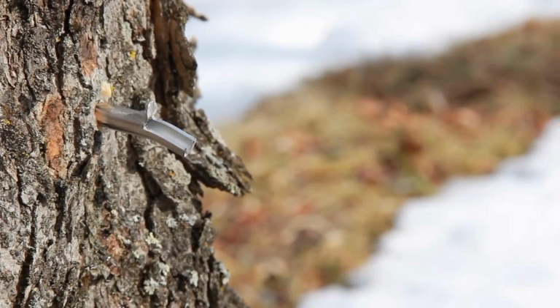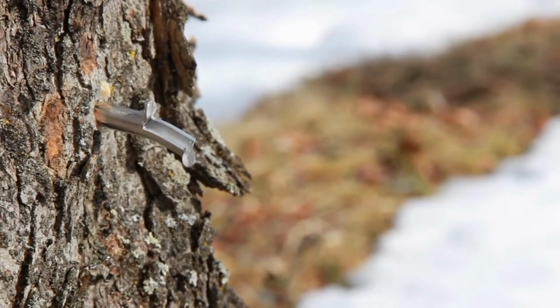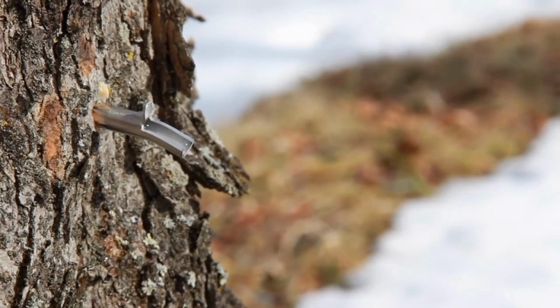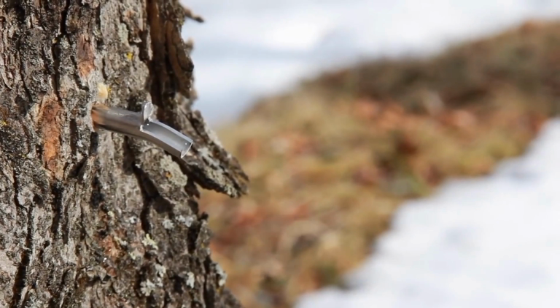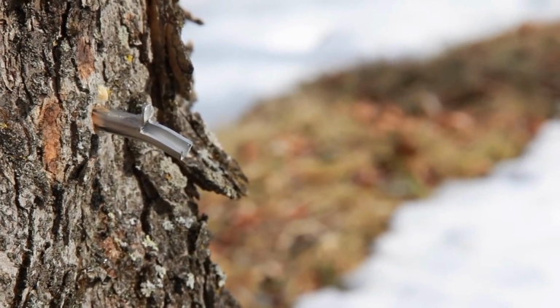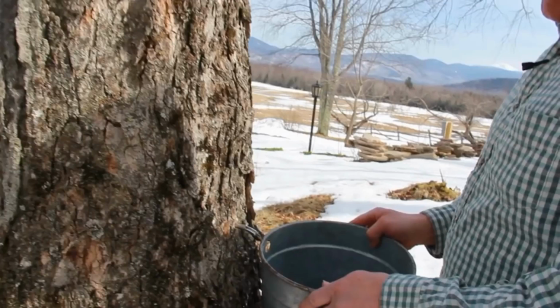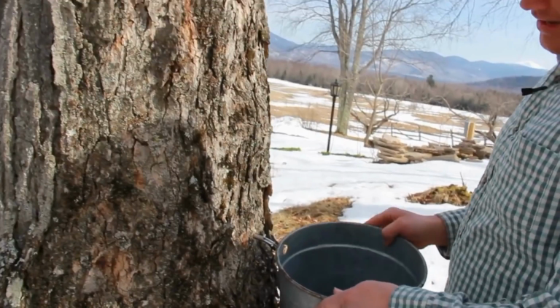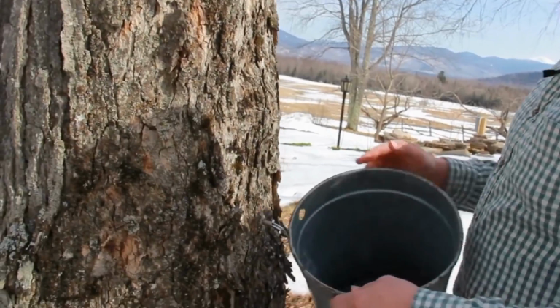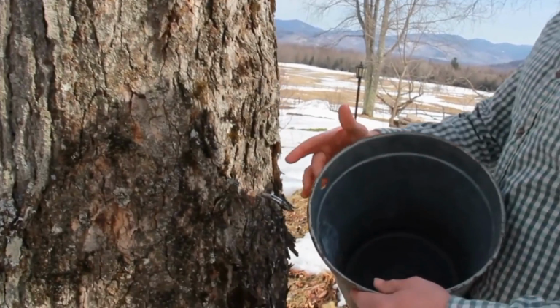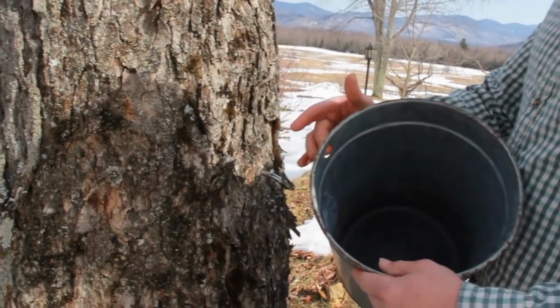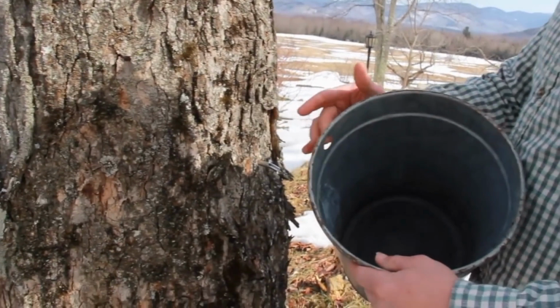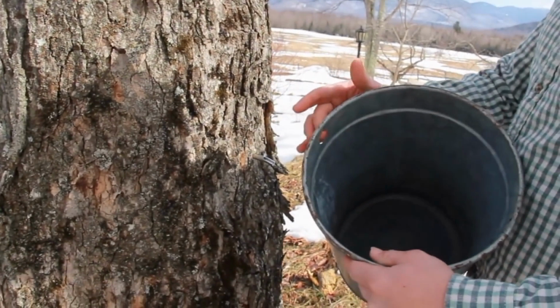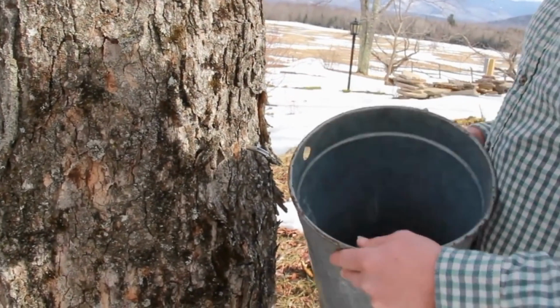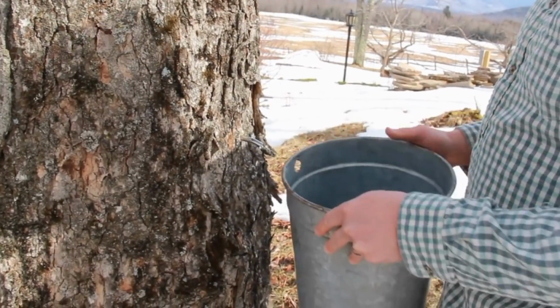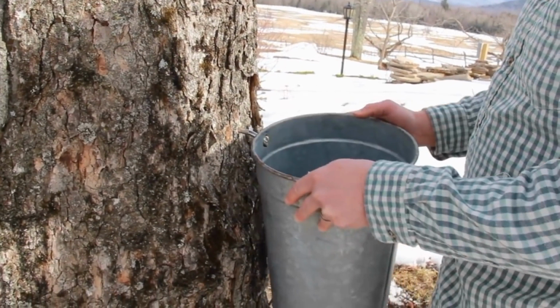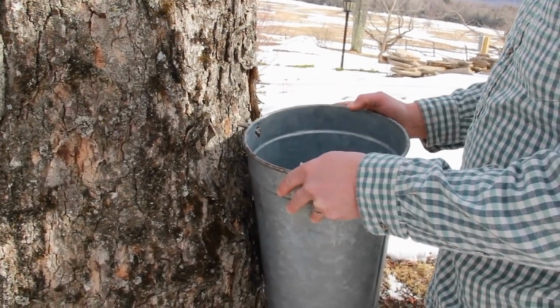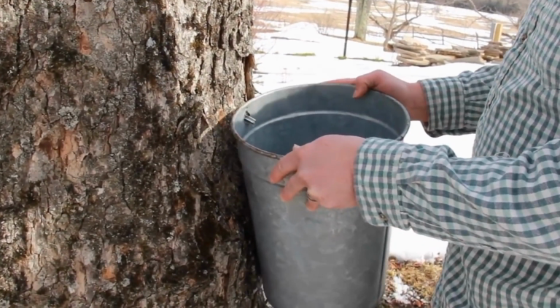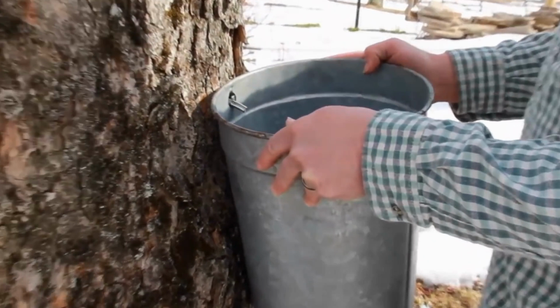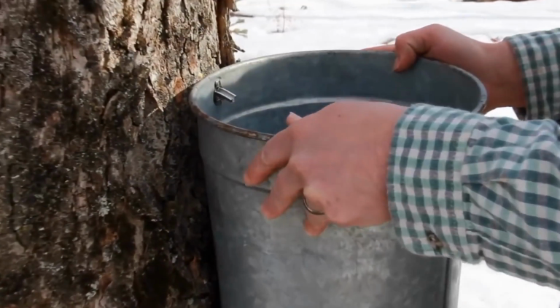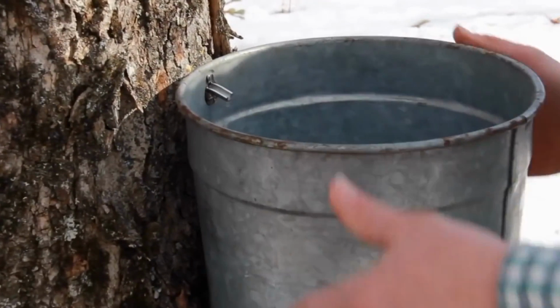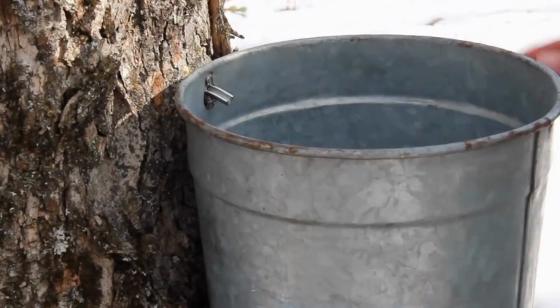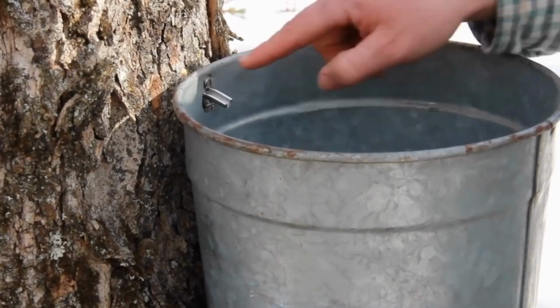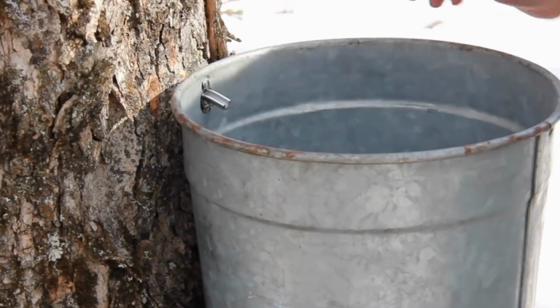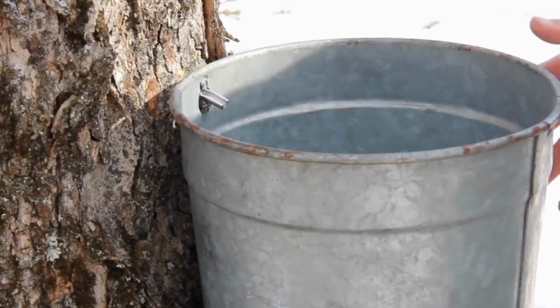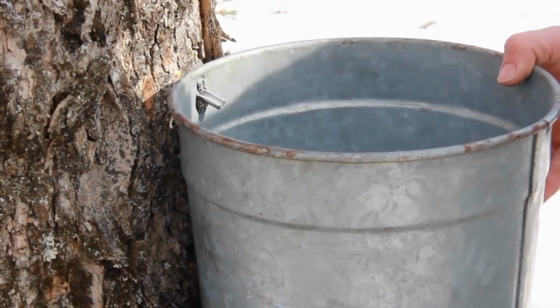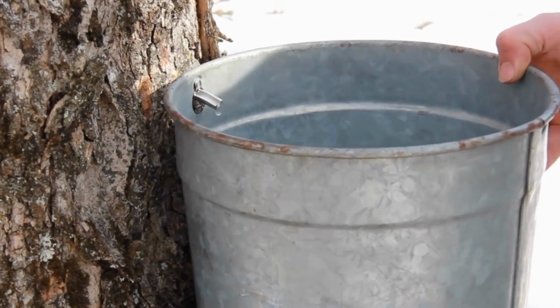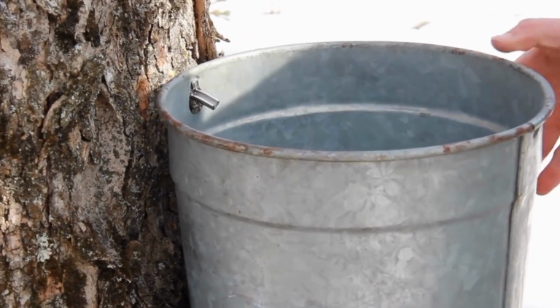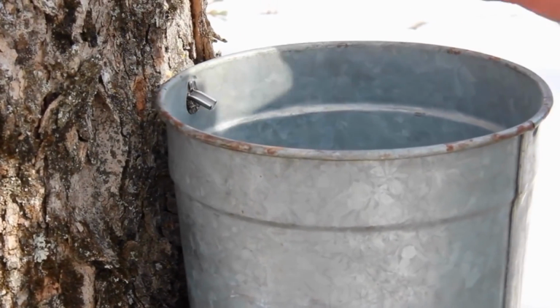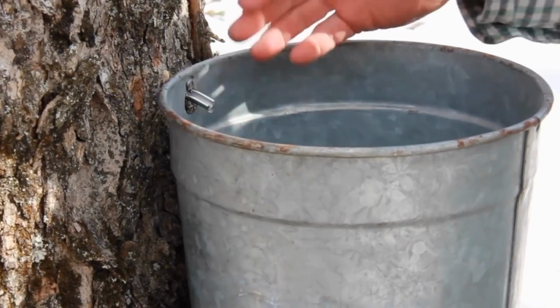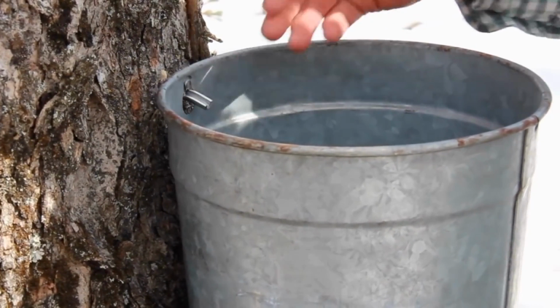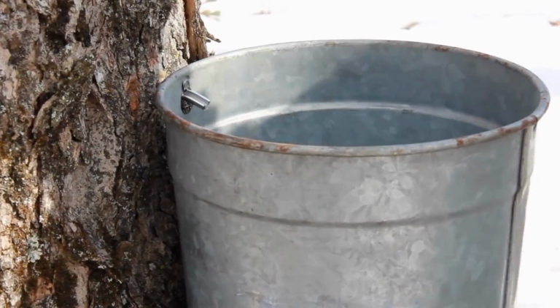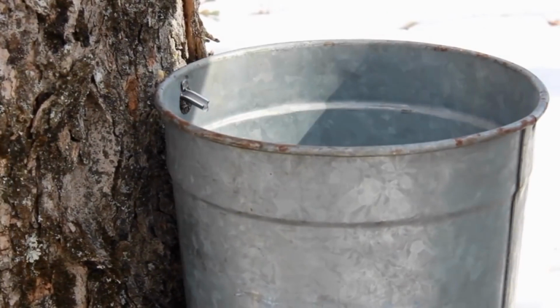Sap is dripping out. We have a larger hole drilled in our bucket and it's going to fit right over the lip on the spout. So now all that sap is coming right into our bucket.